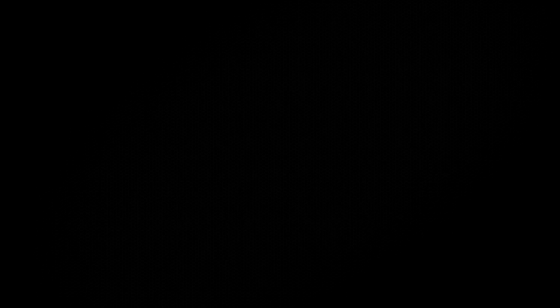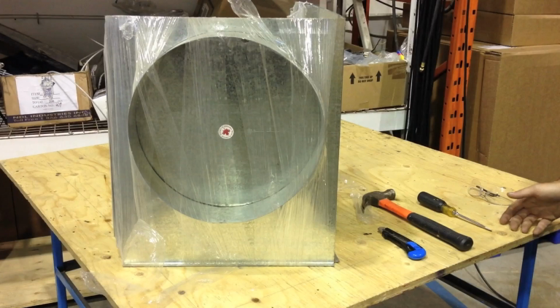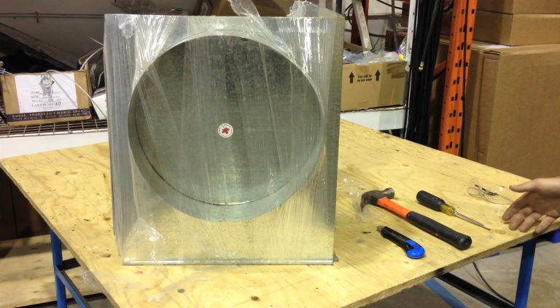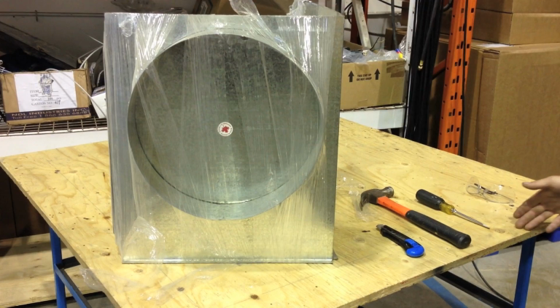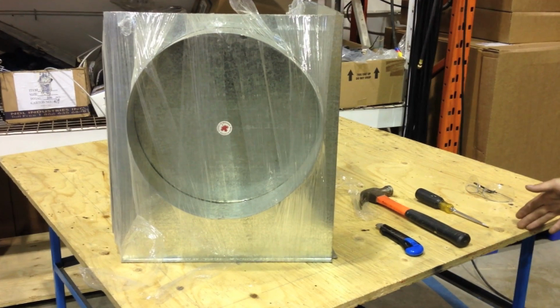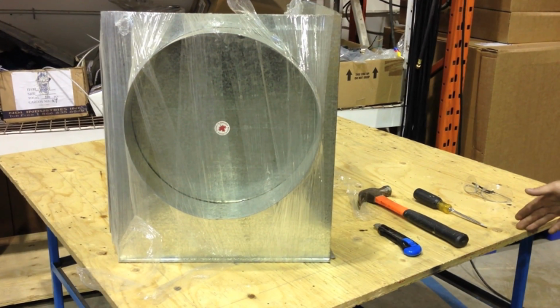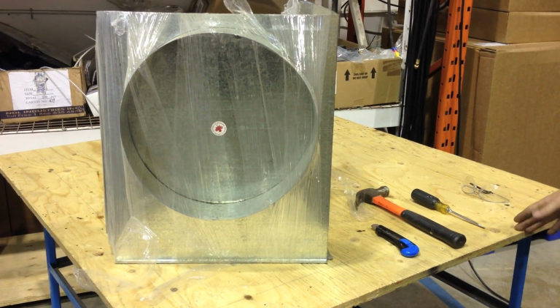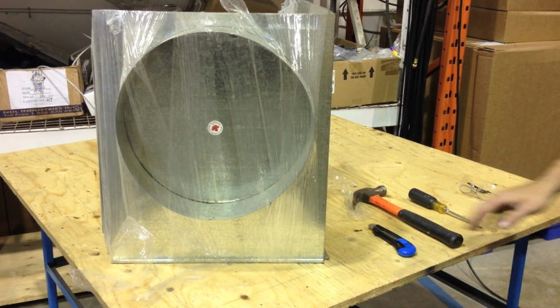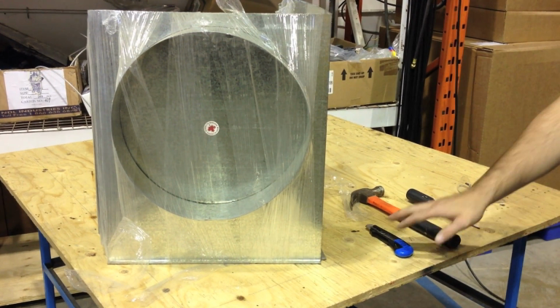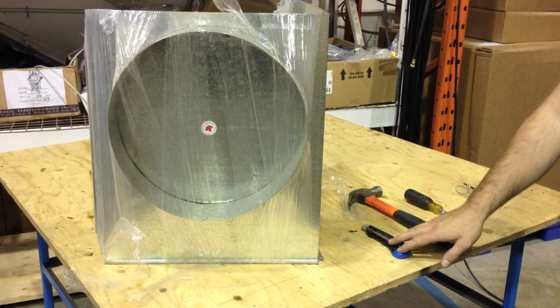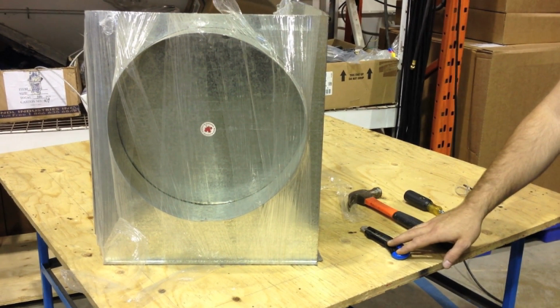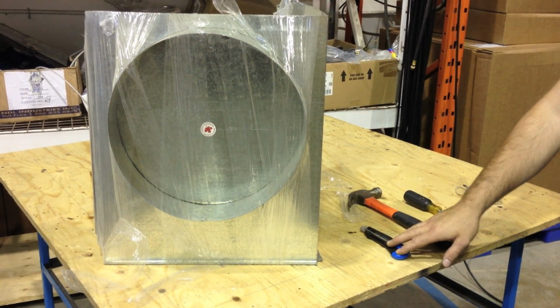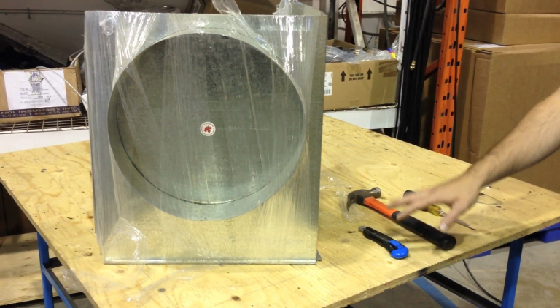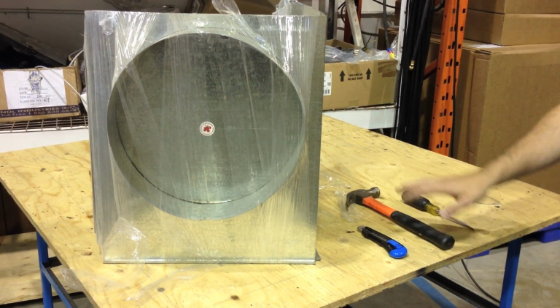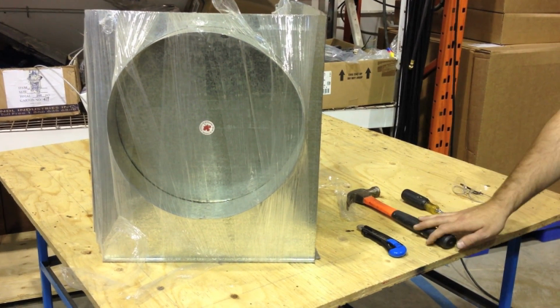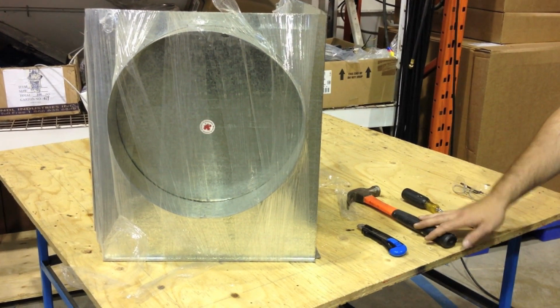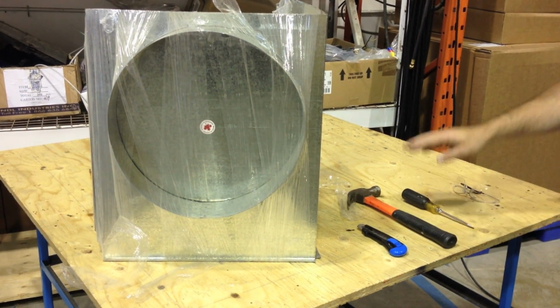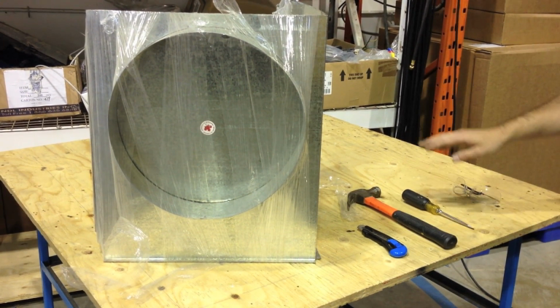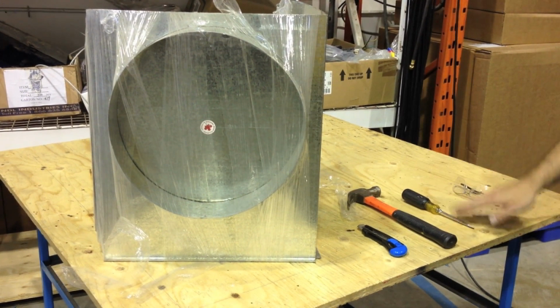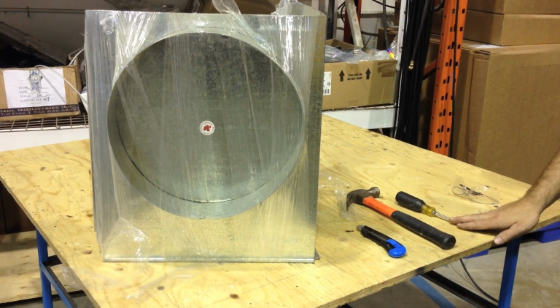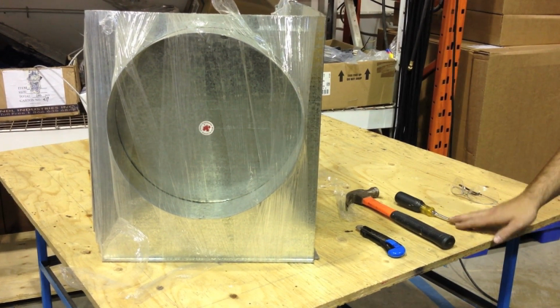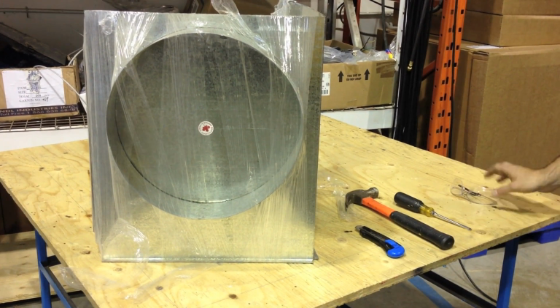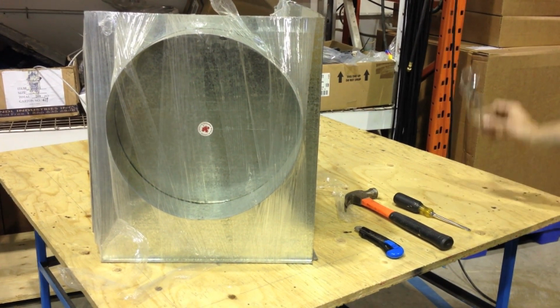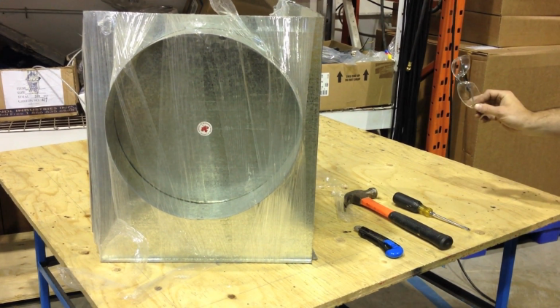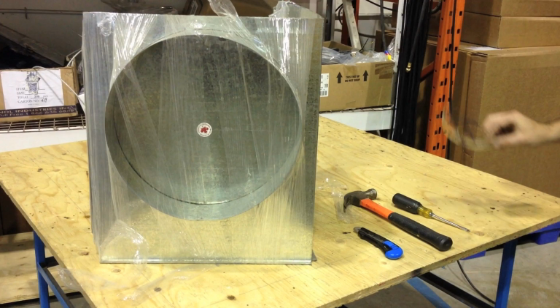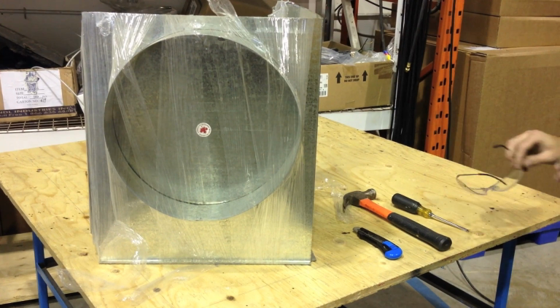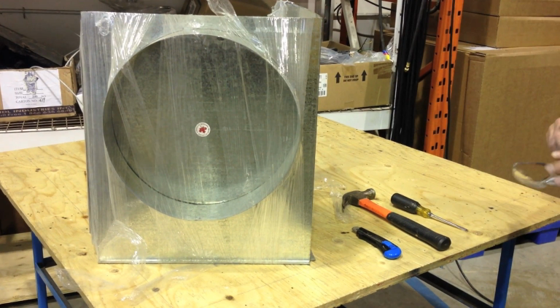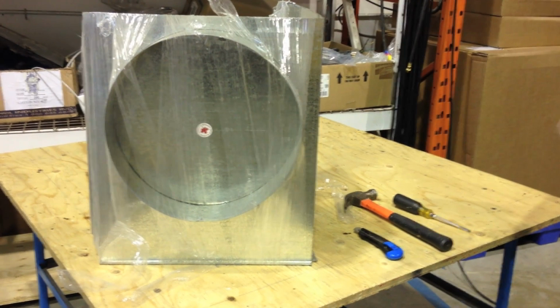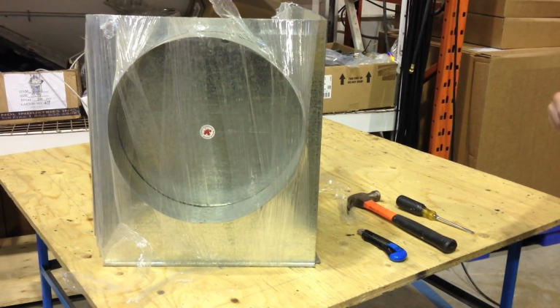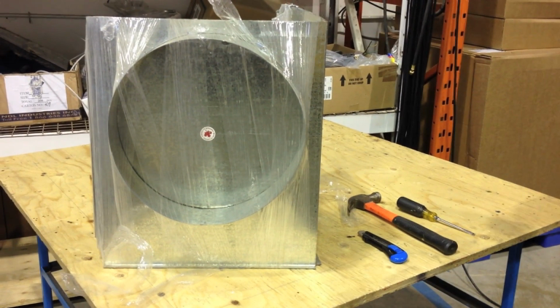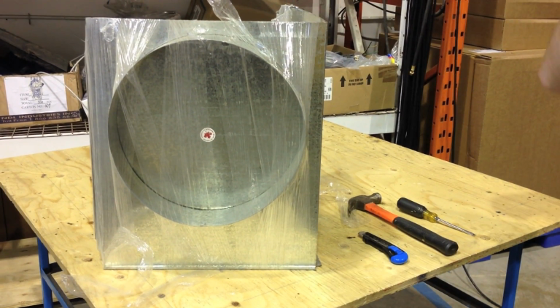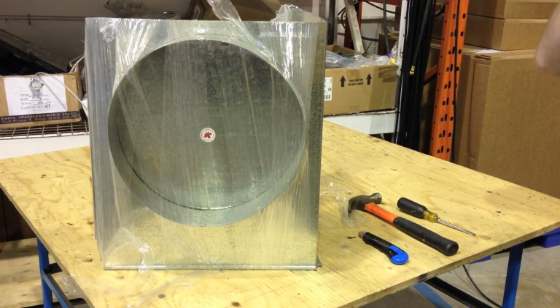To build your own top plenum, you need a knife to cut through your plastic, a hammer, a slotted screwdriver, and glasses. First step: put your glasses on.